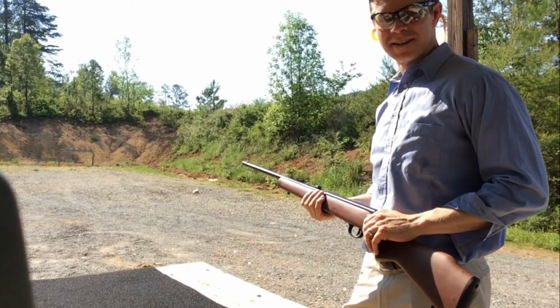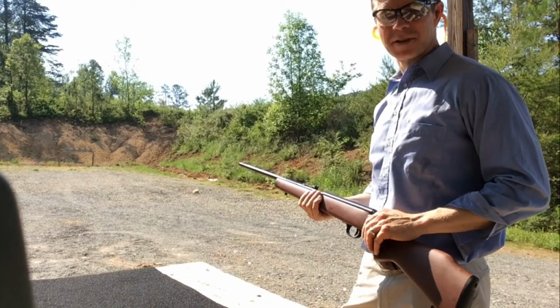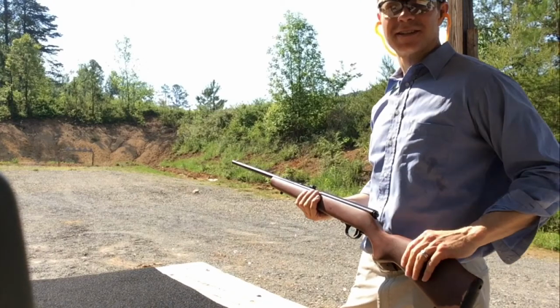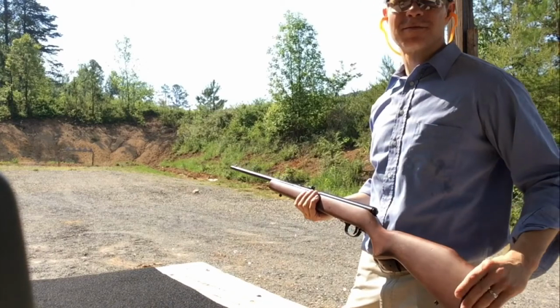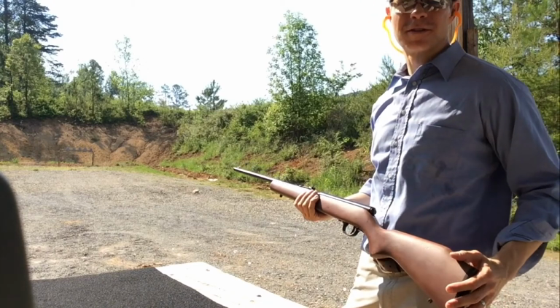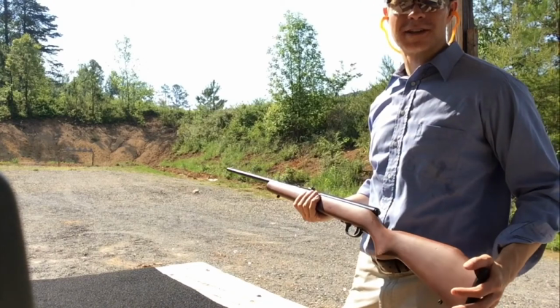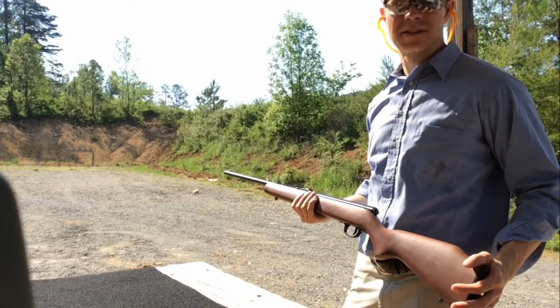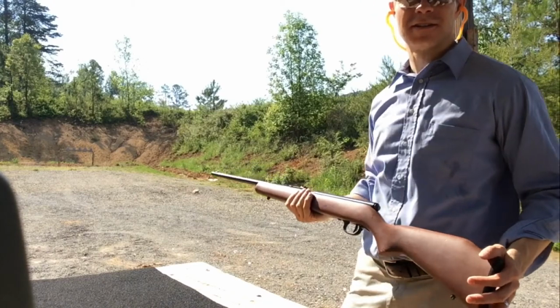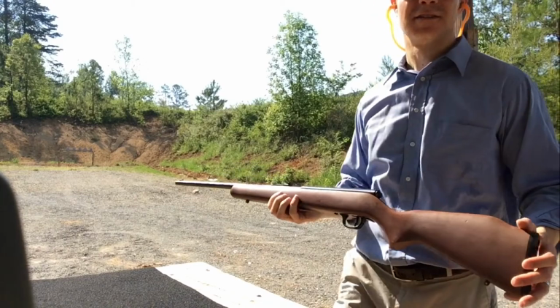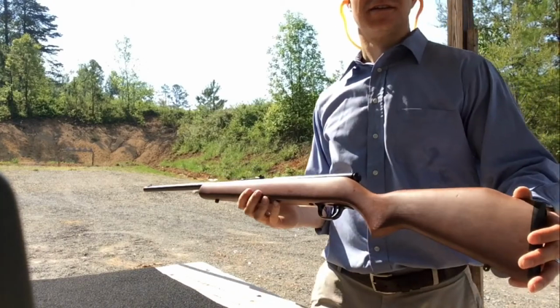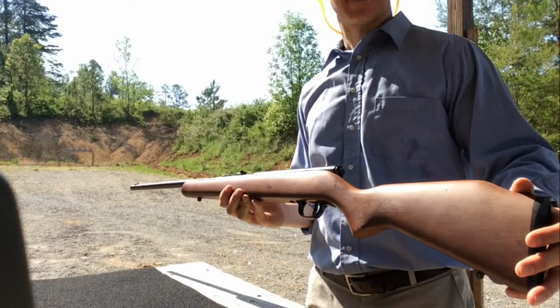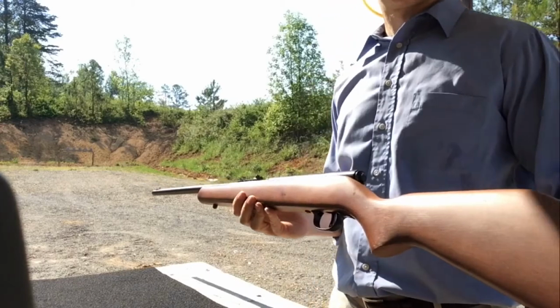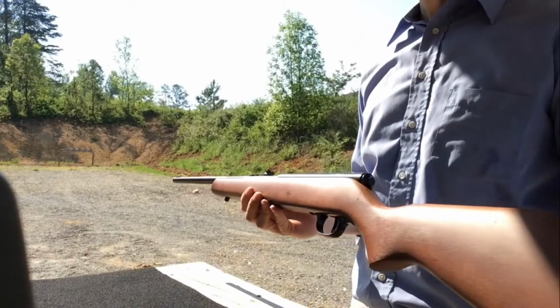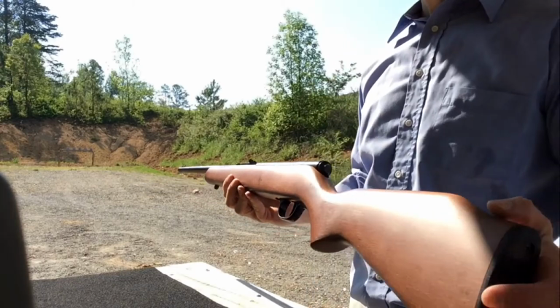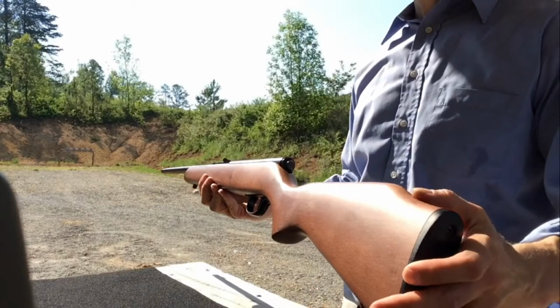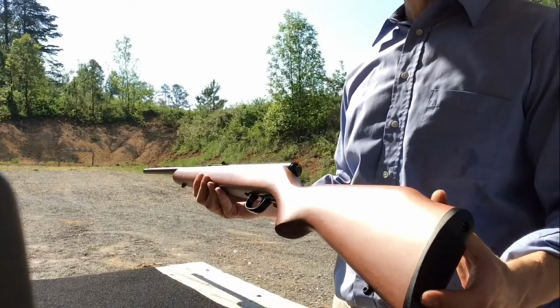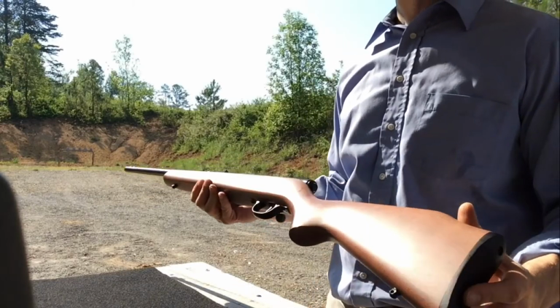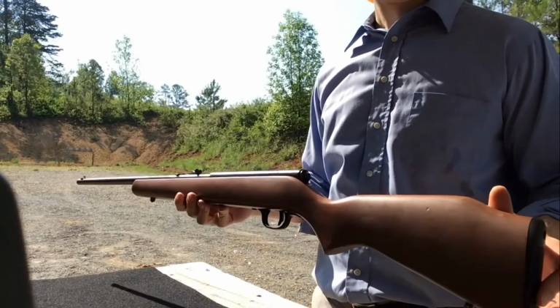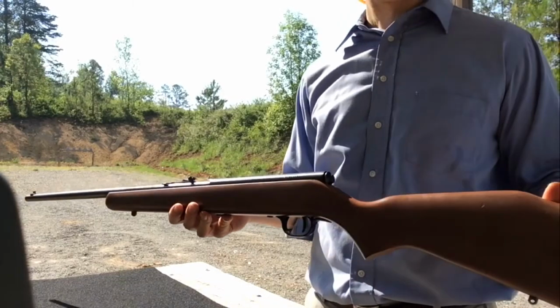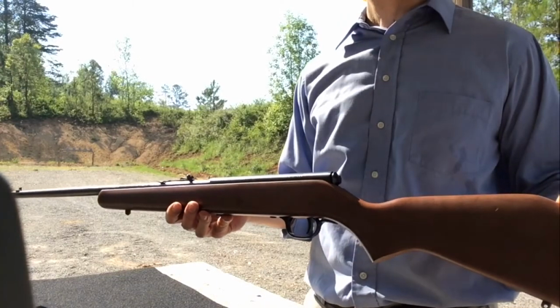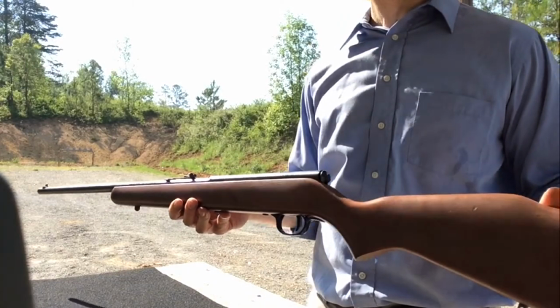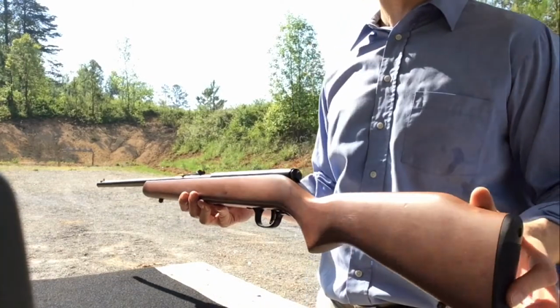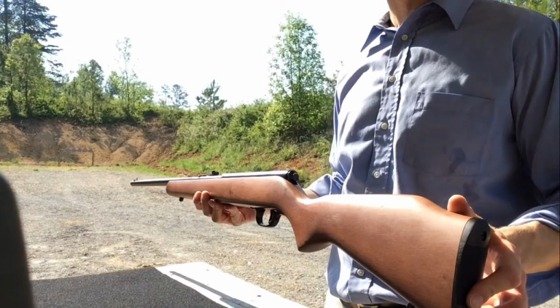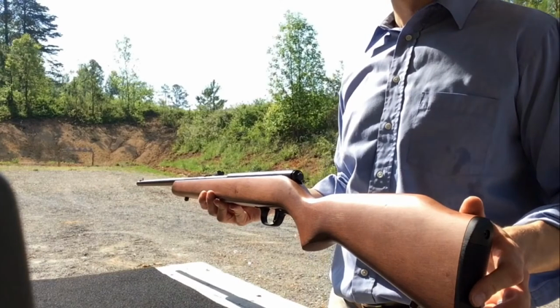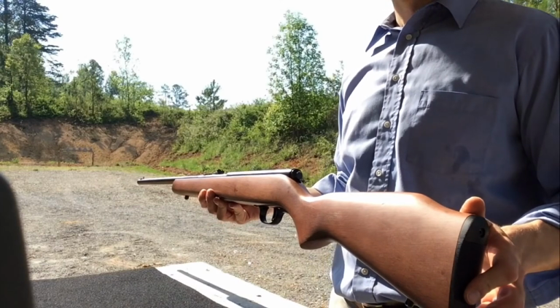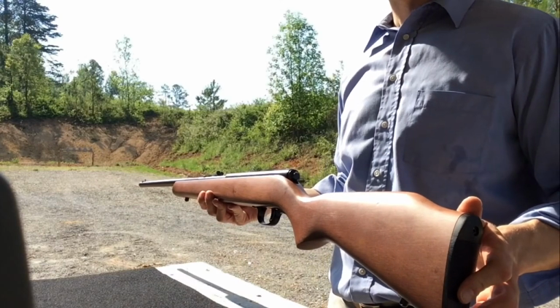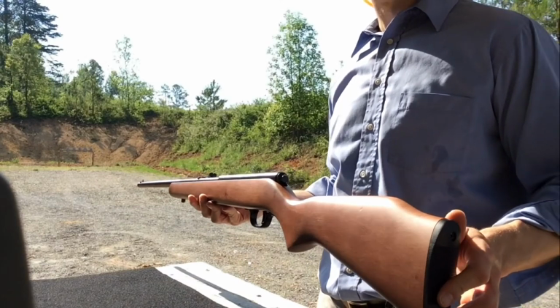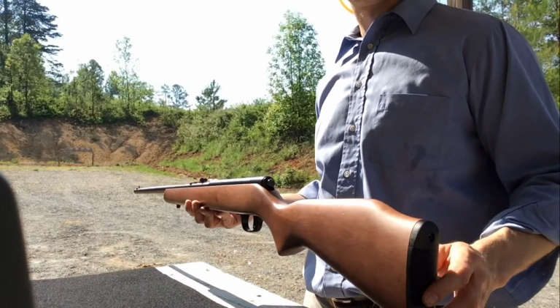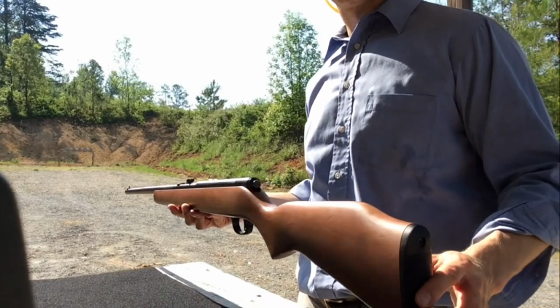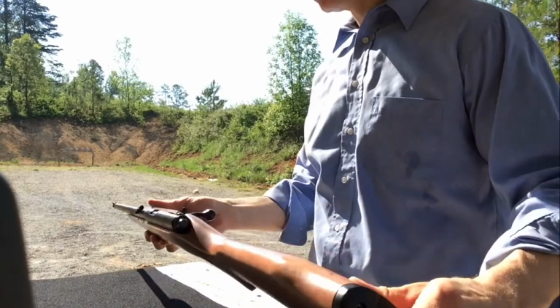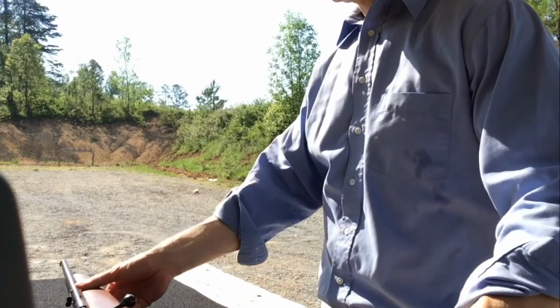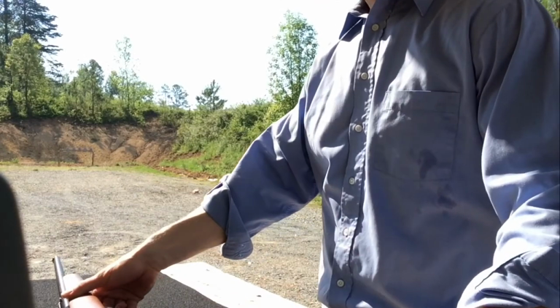Savage Mark 1G. Pretty rifle. Simple rifle. Love it. That's how it's done.